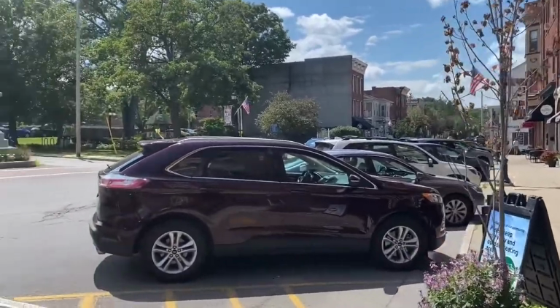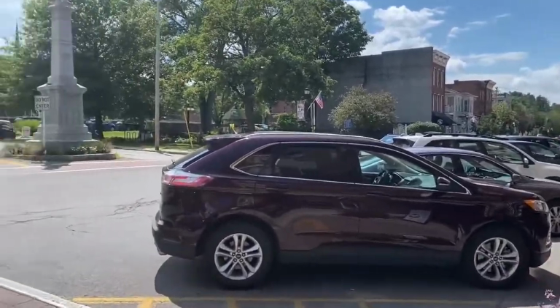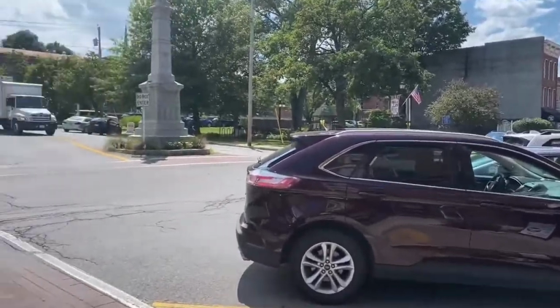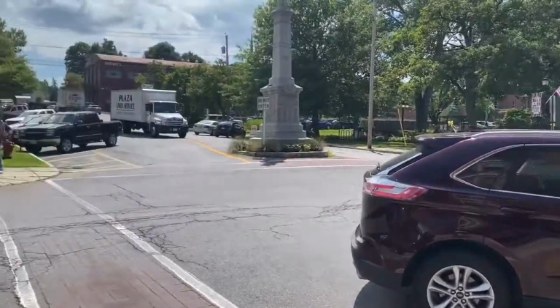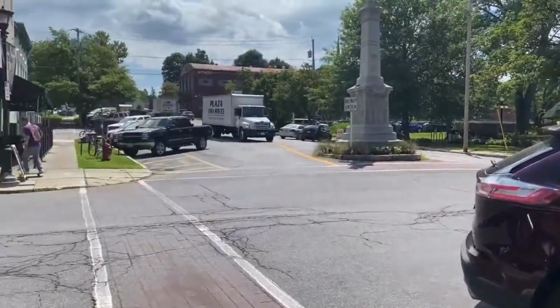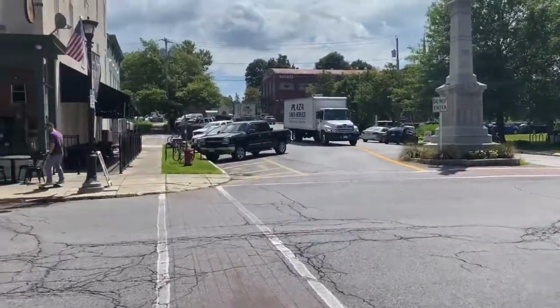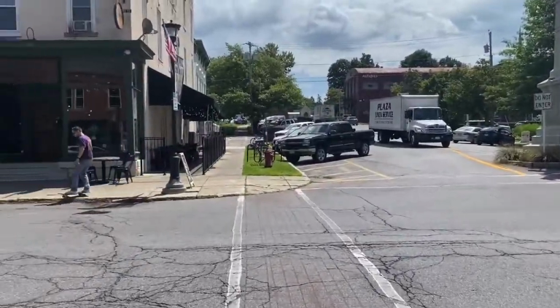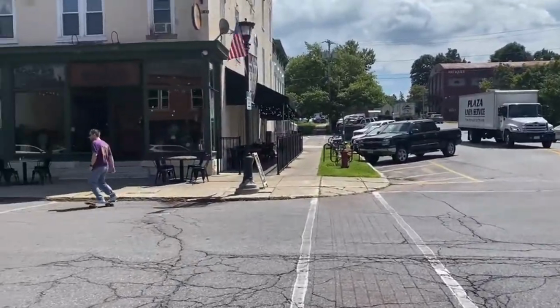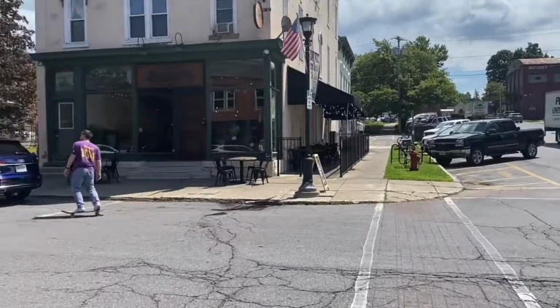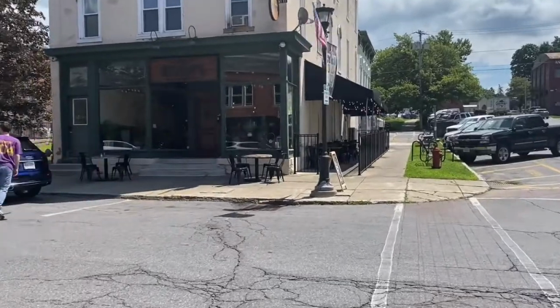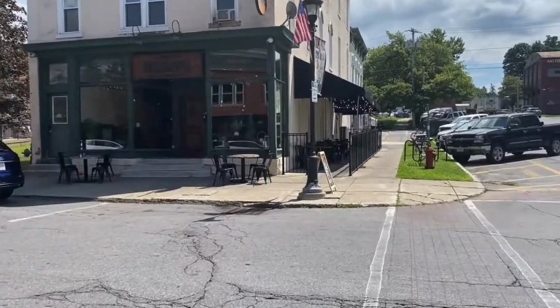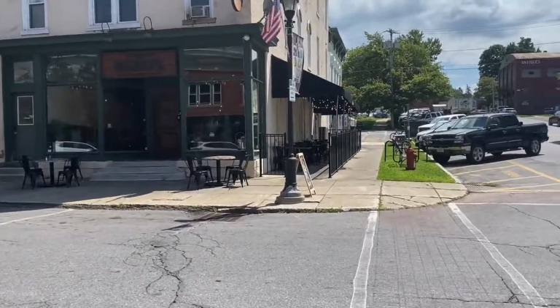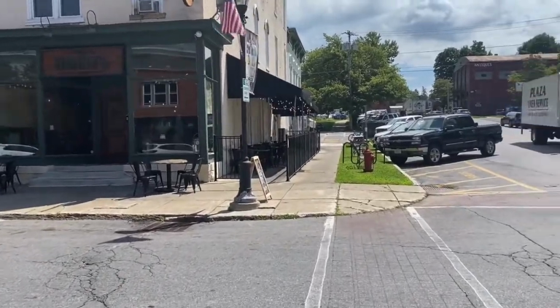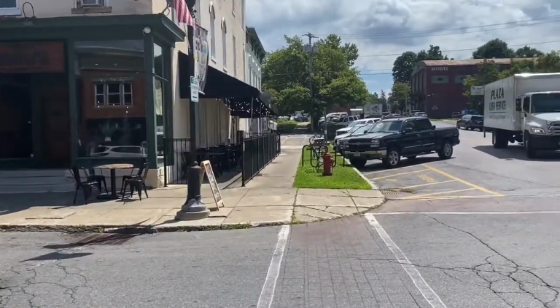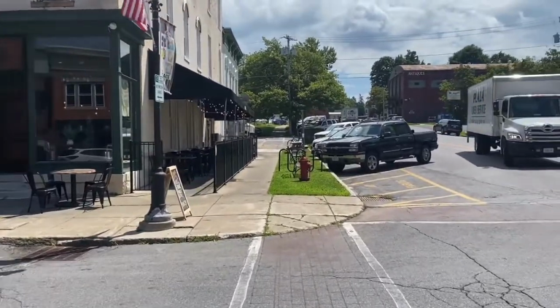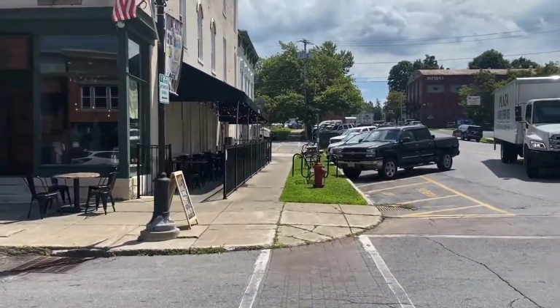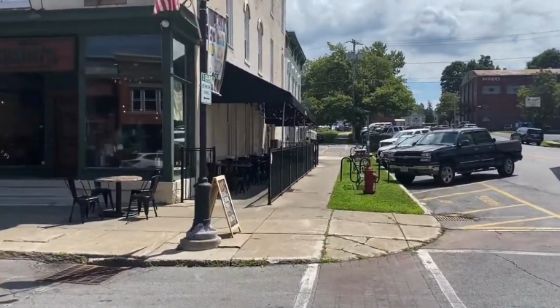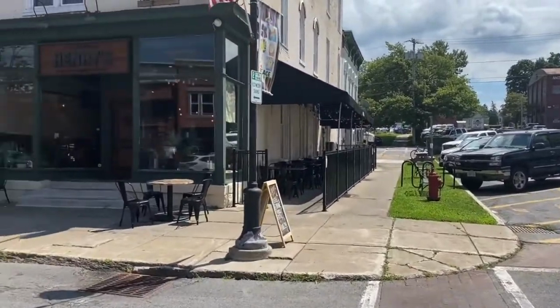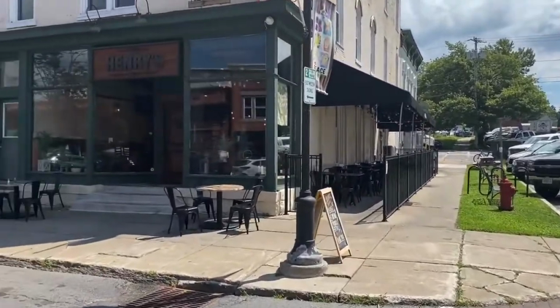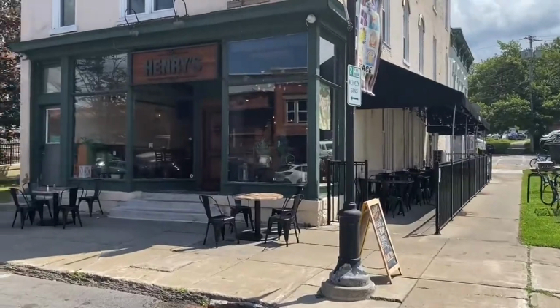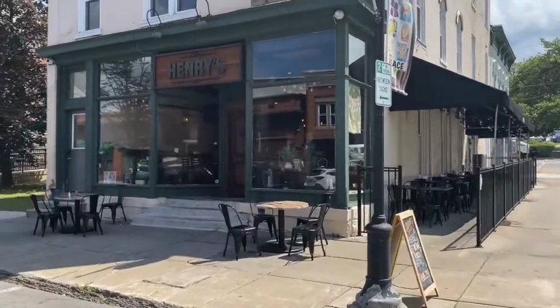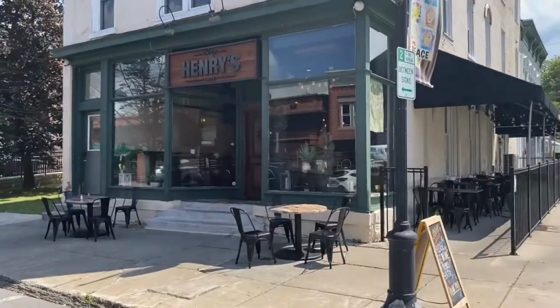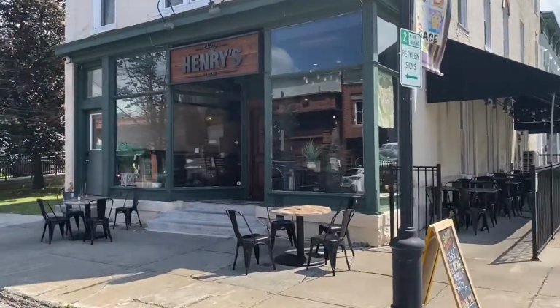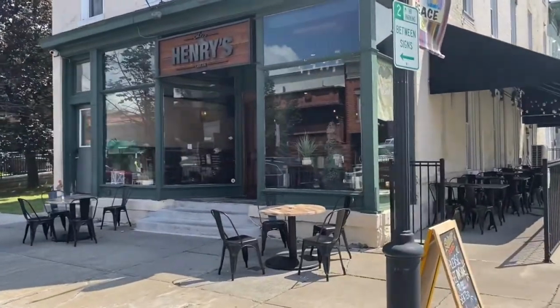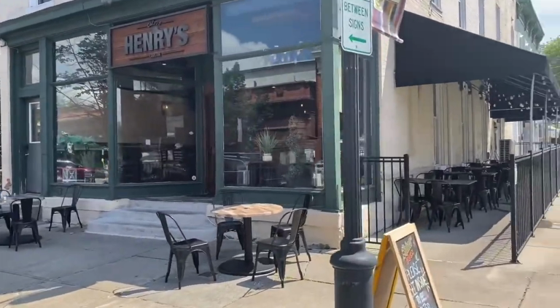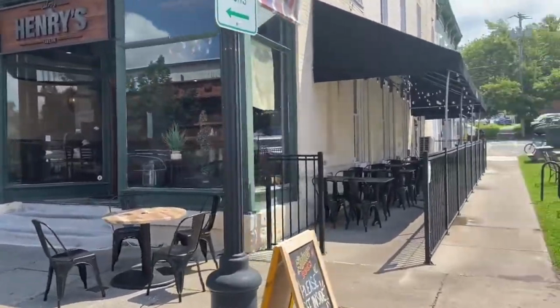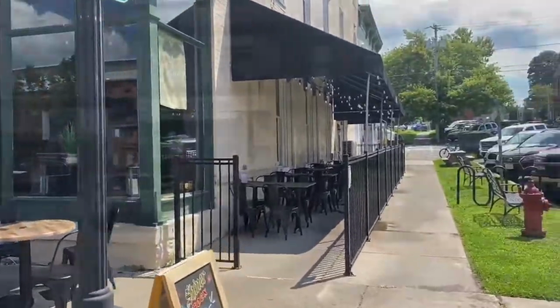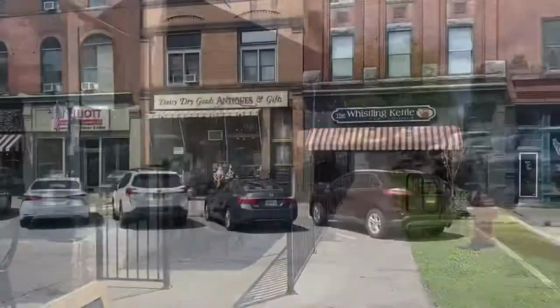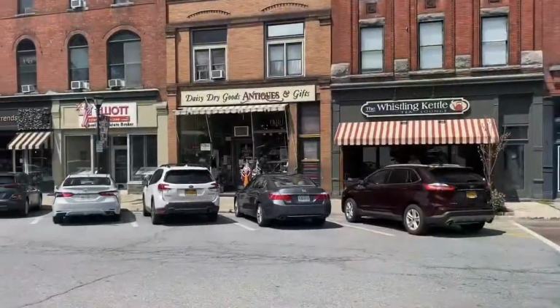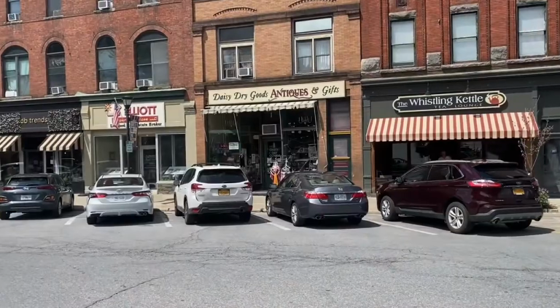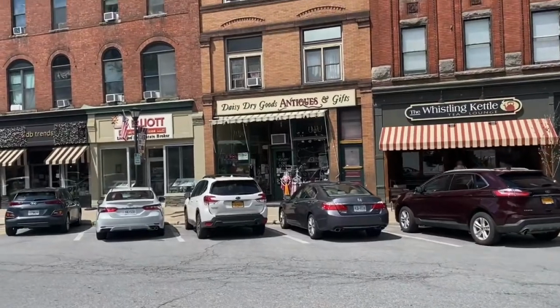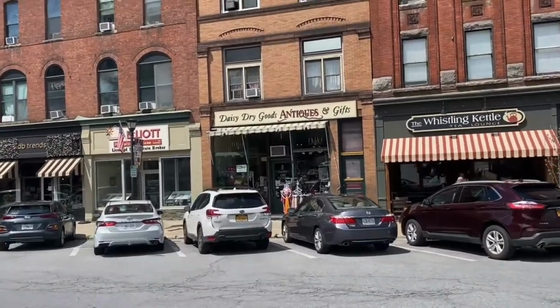We're just driving around looking for antique stores, little places to shop, and we stumbled upon this store, this town here that had a lot of stores. This is just a very, very cute town.